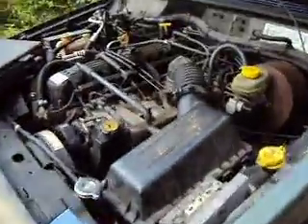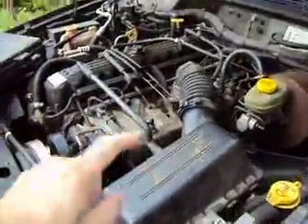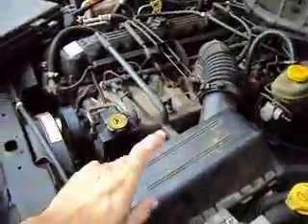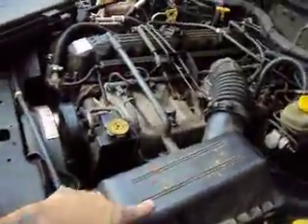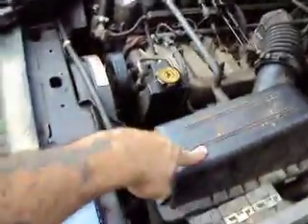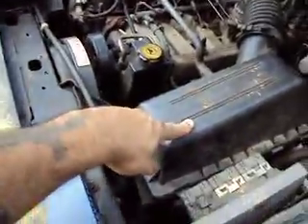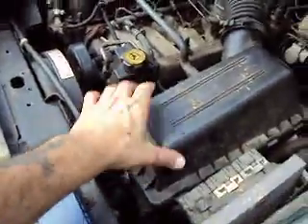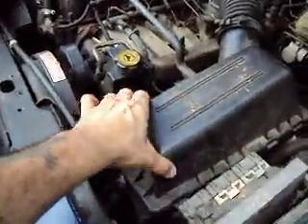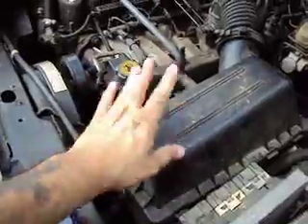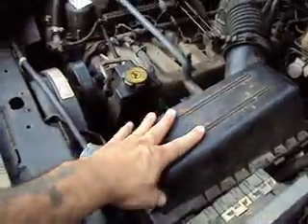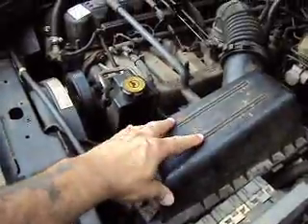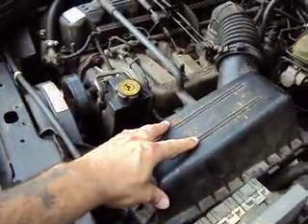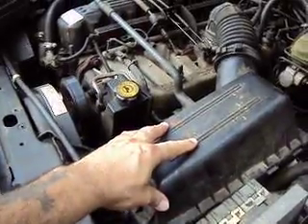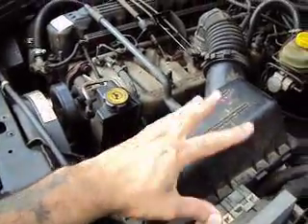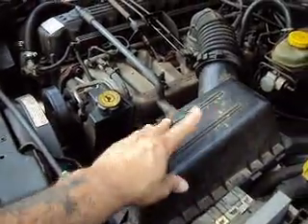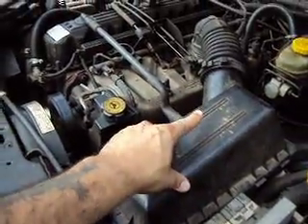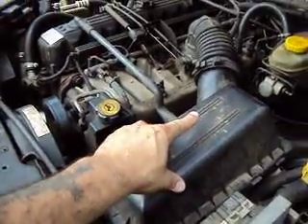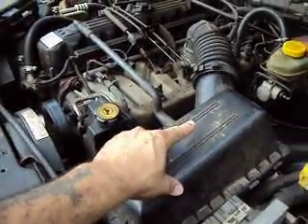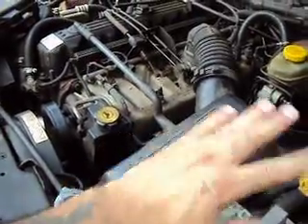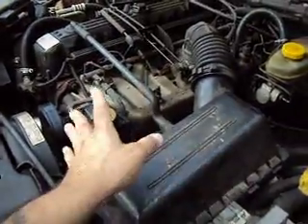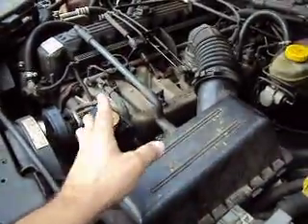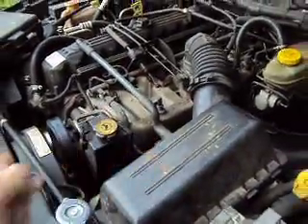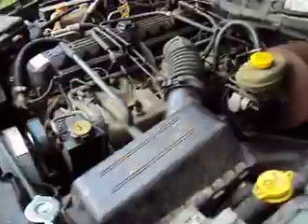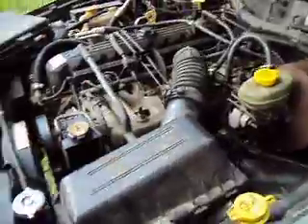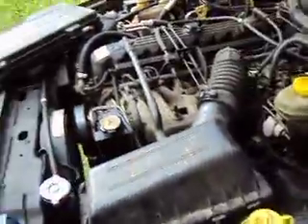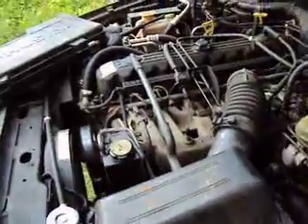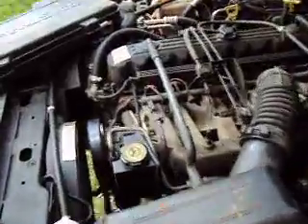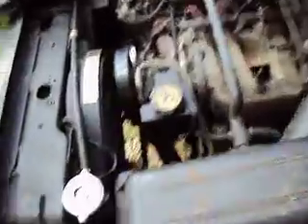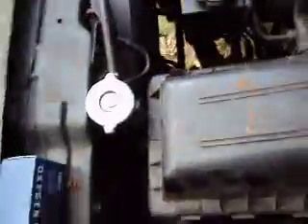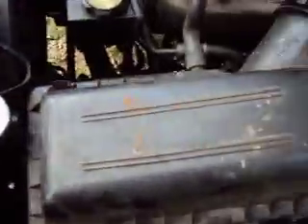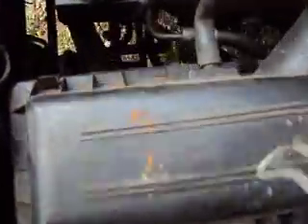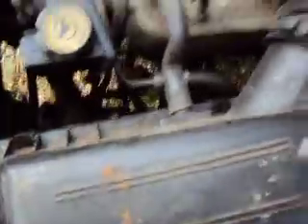First thing you want to do, you want to check your air filter in here. You want to make sure that it's clean, it's not clogged up and all that. So make sure you check all that in there, it's all good.